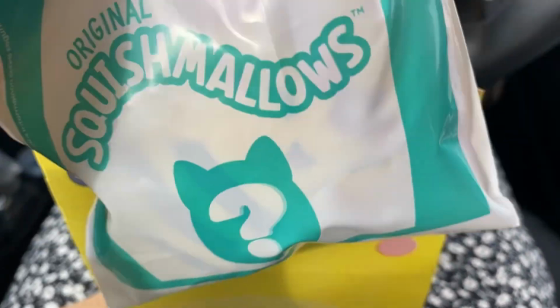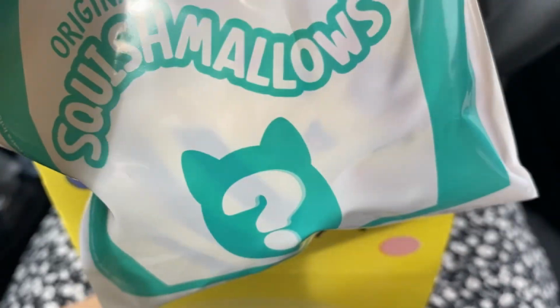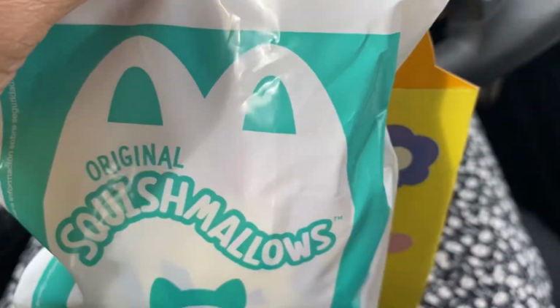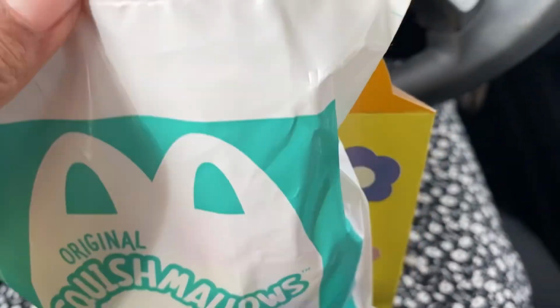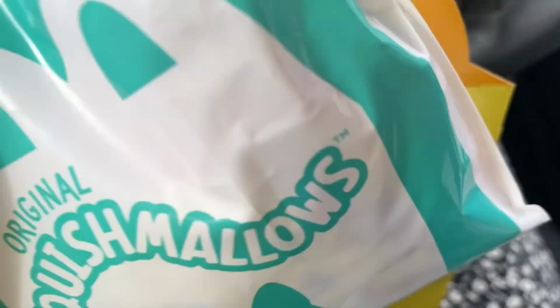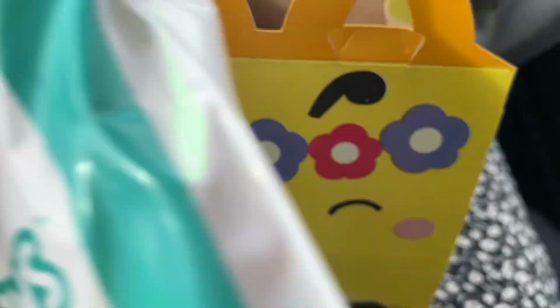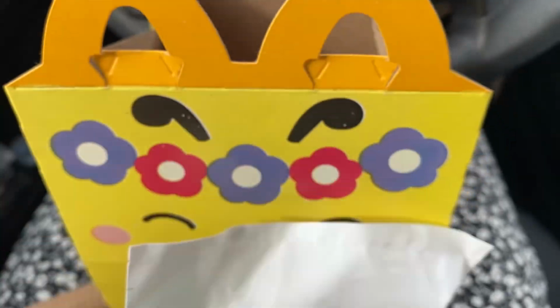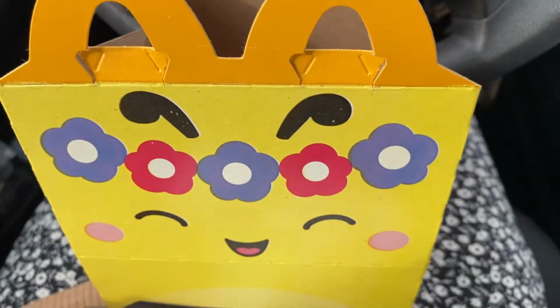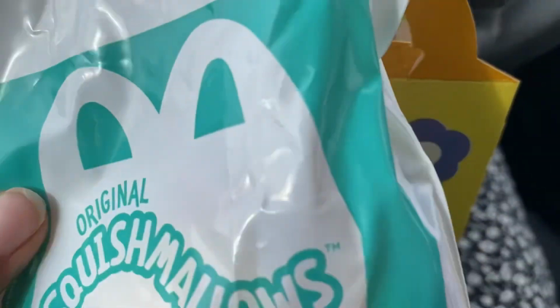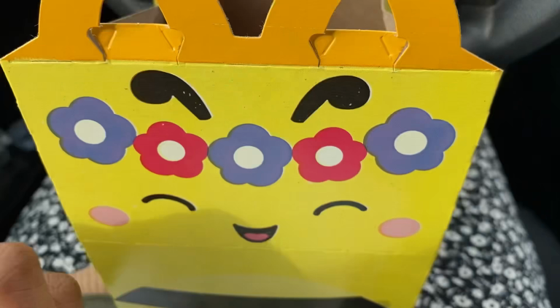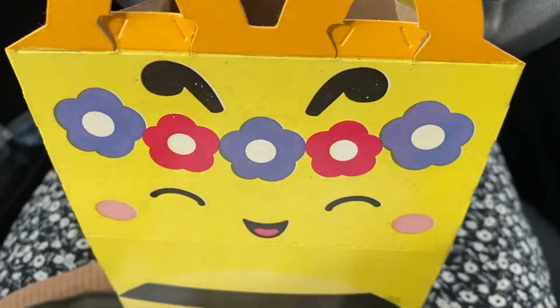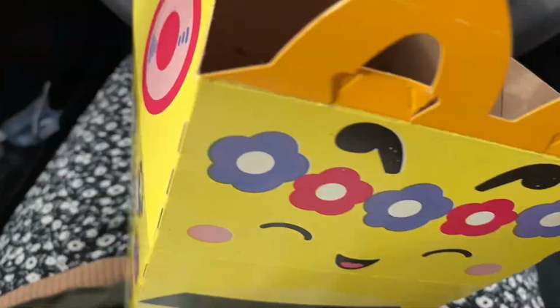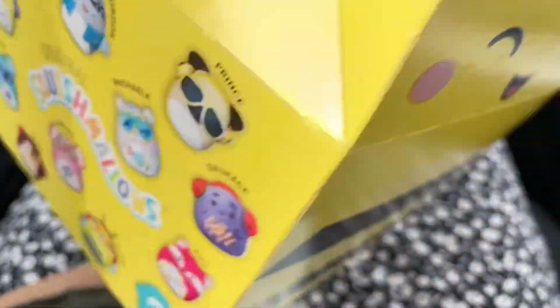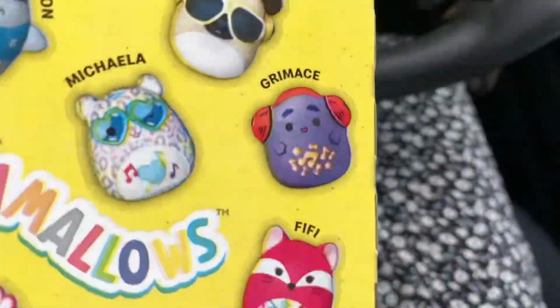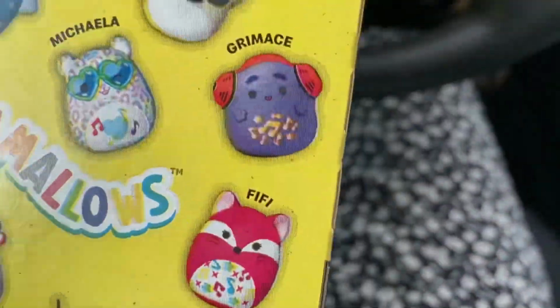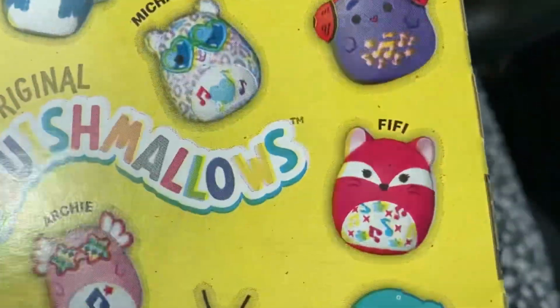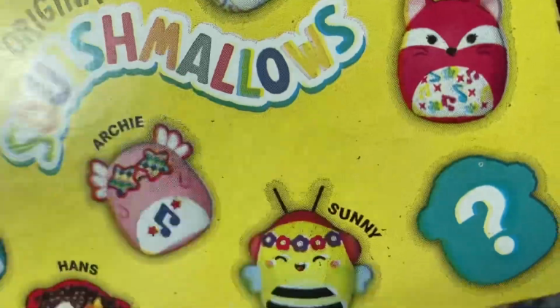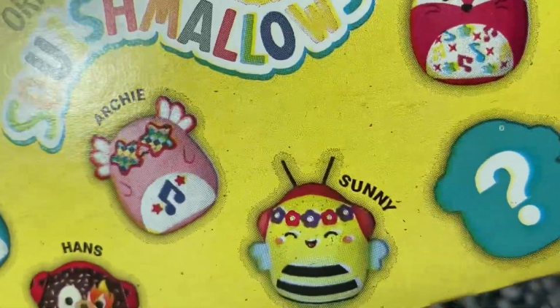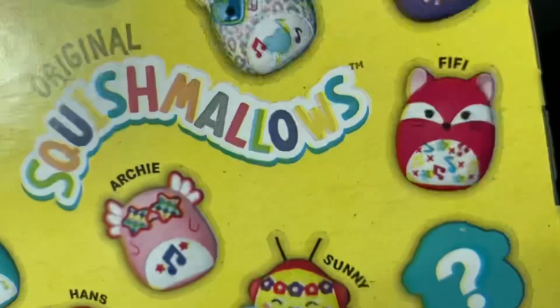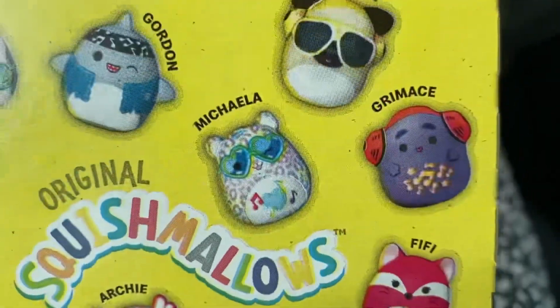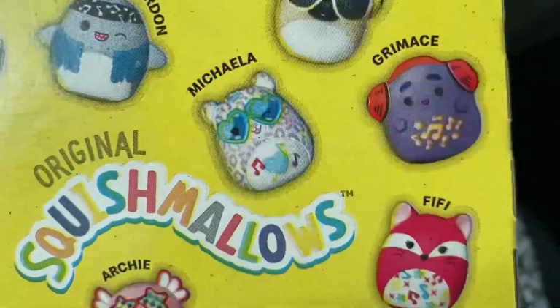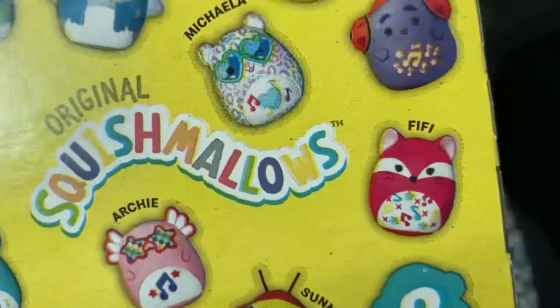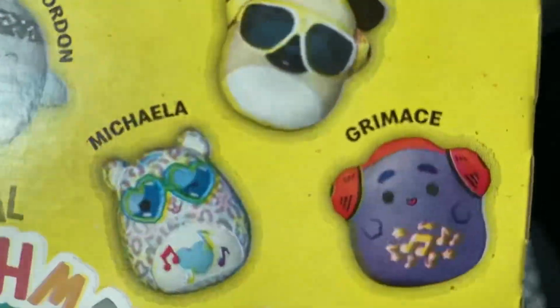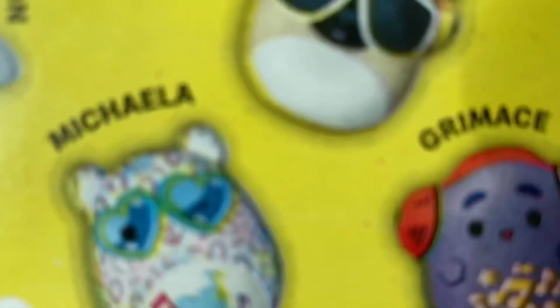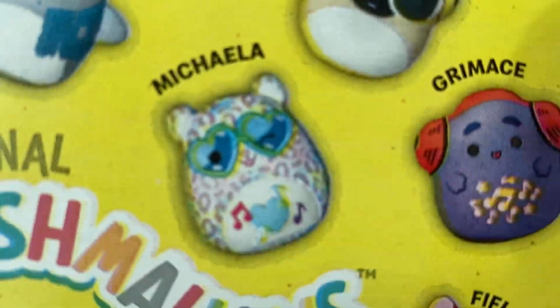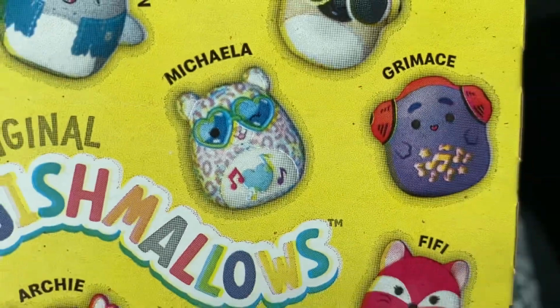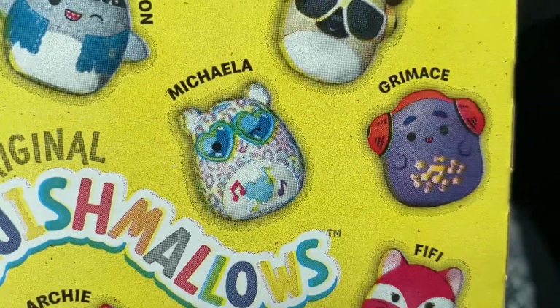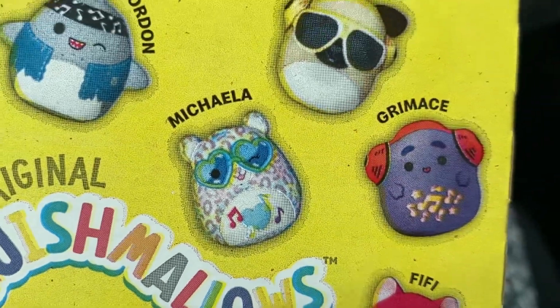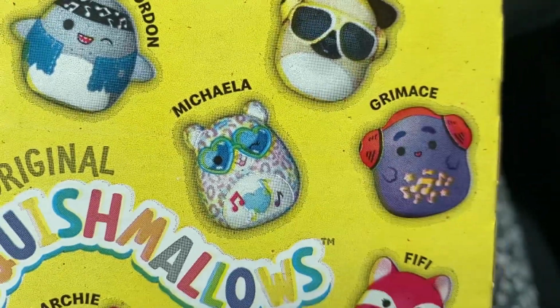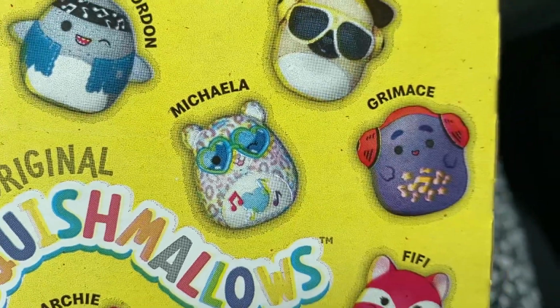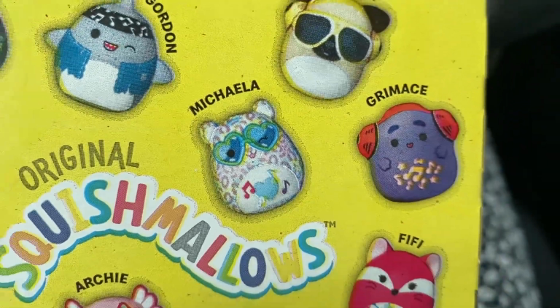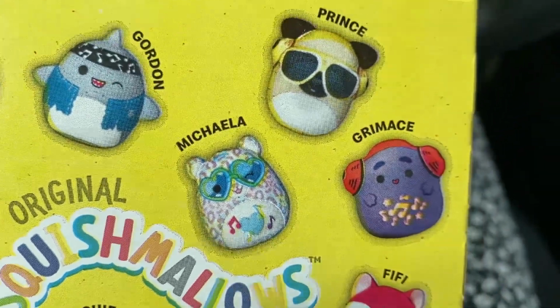So I thought that was very cute. I'm gonna open it, but let's look at the box a little bit, because I saw that there was one named Mikayla and that's my name — and that's even how I spell it.